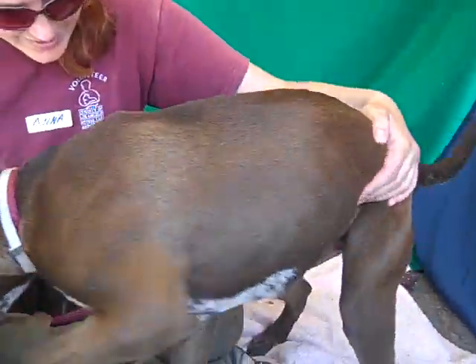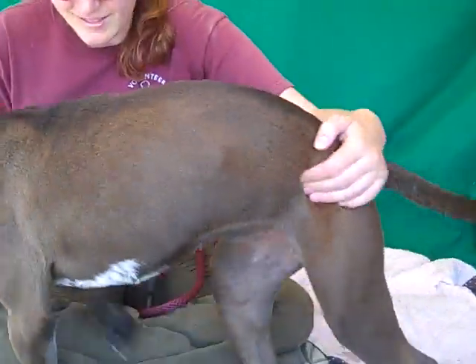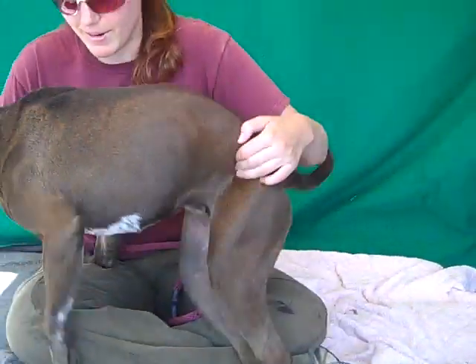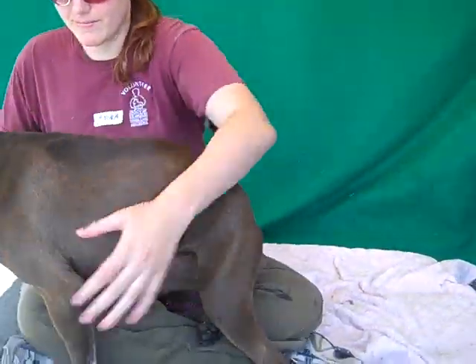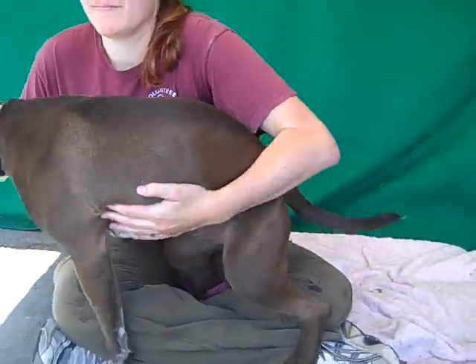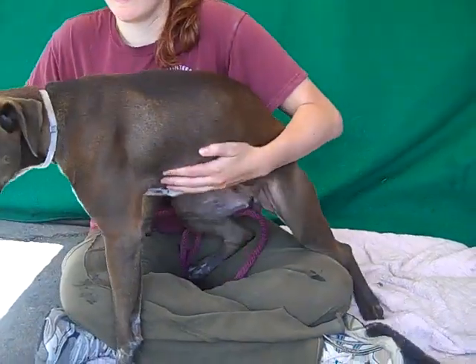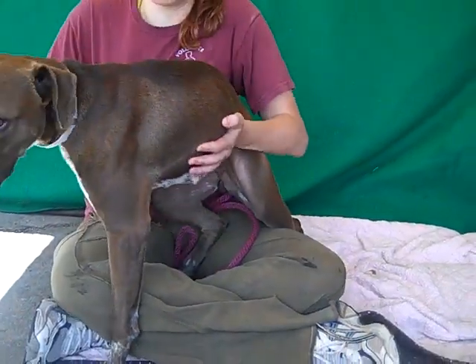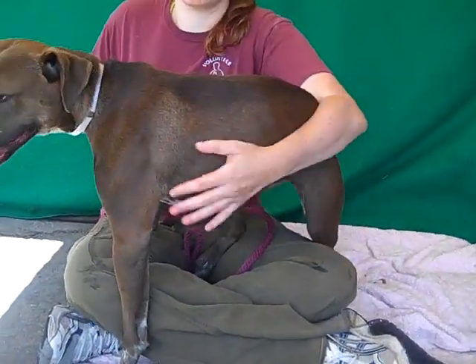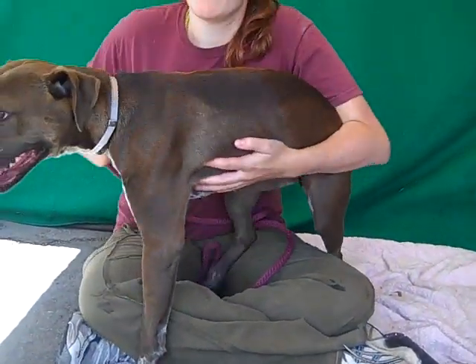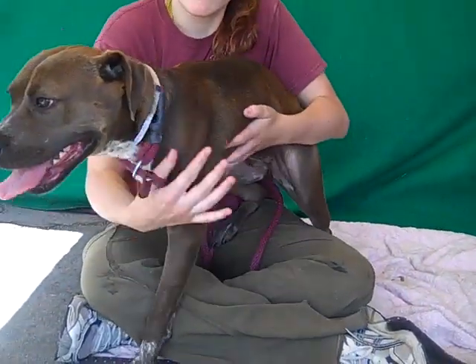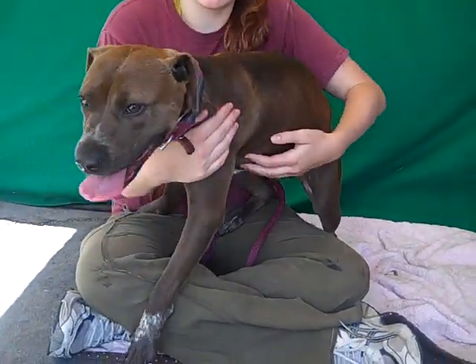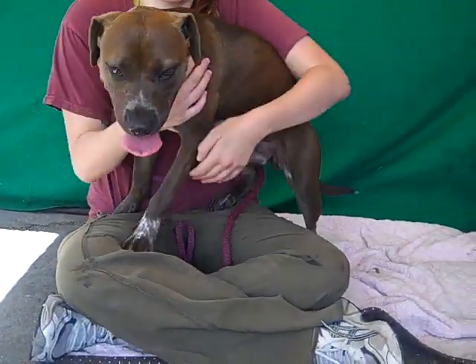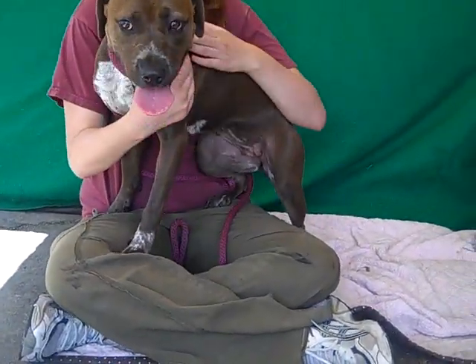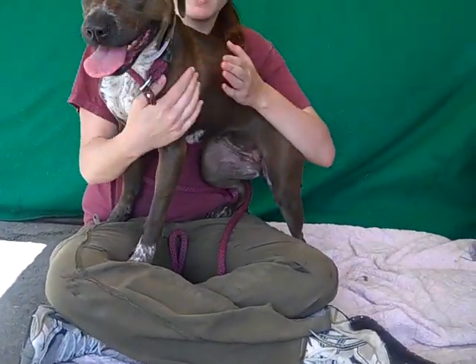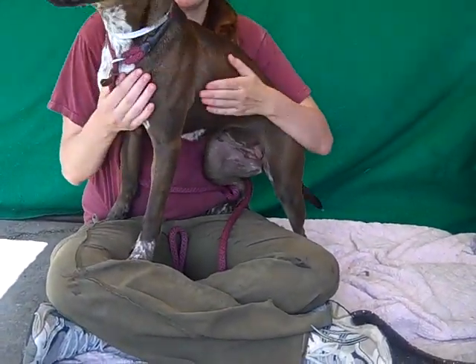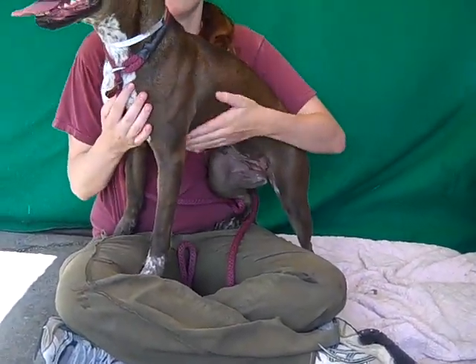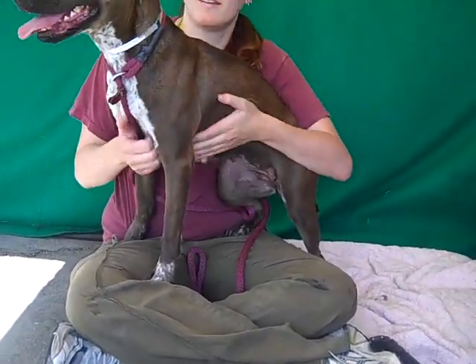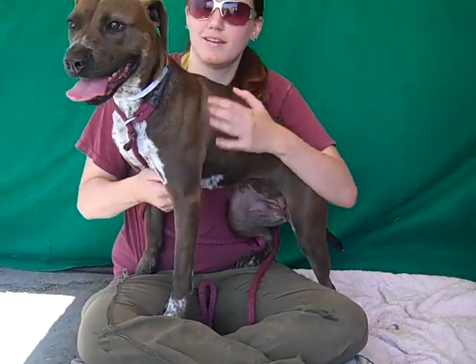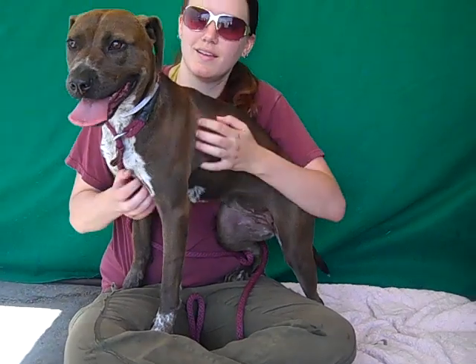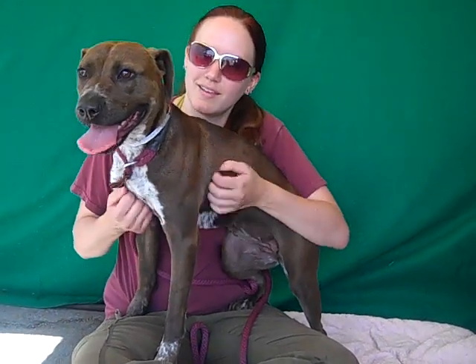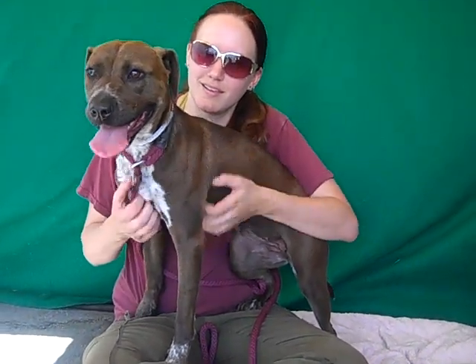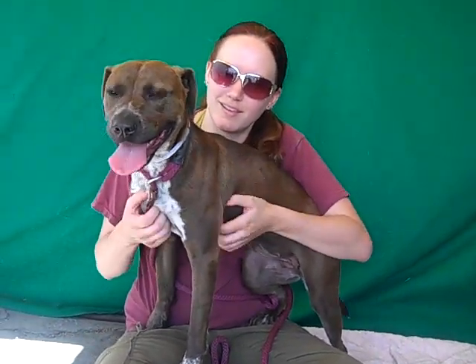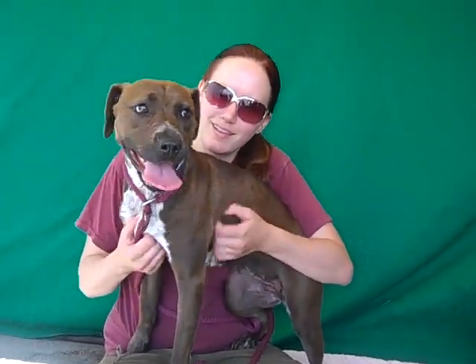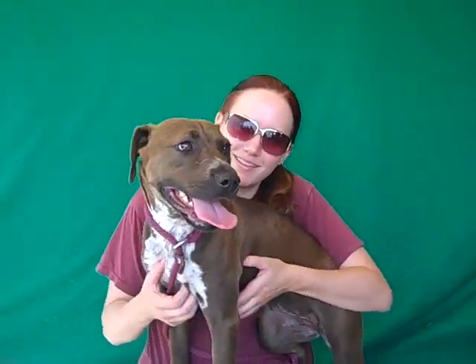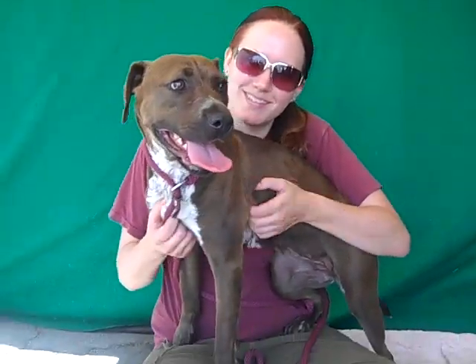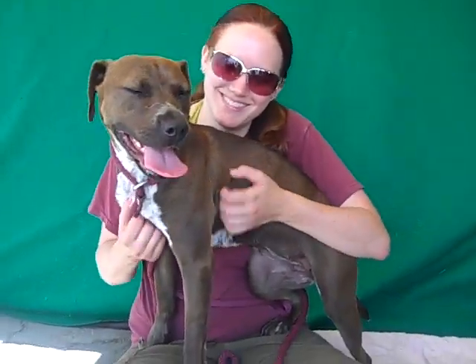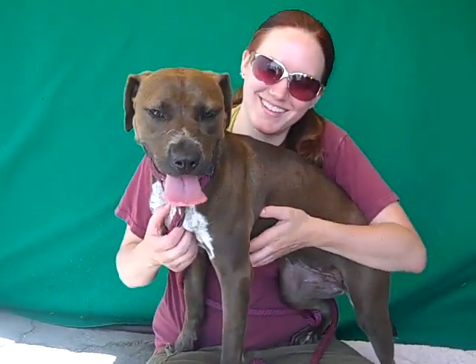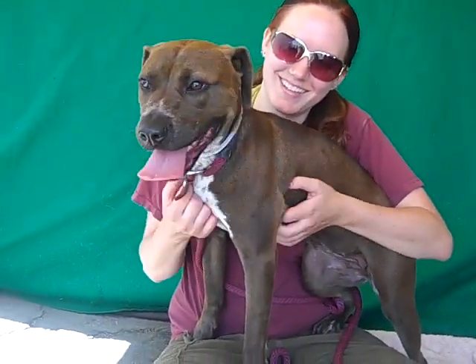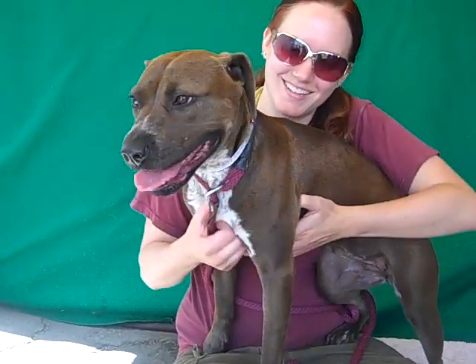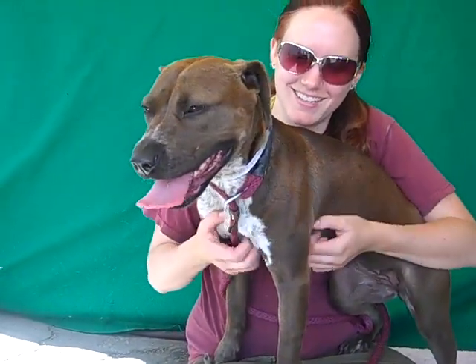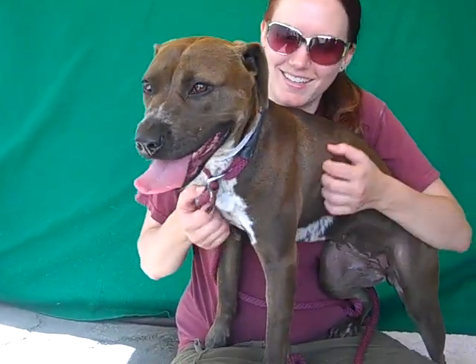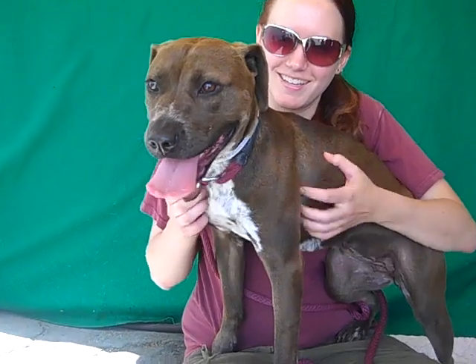She actually came in as an owner surrender on July 11th because the owner said she needed attention and they didn't have time to spend with her. Imagine that — a doggie who needs attention — but I'm sure you would love to give her attention, because she would love to take some attention.